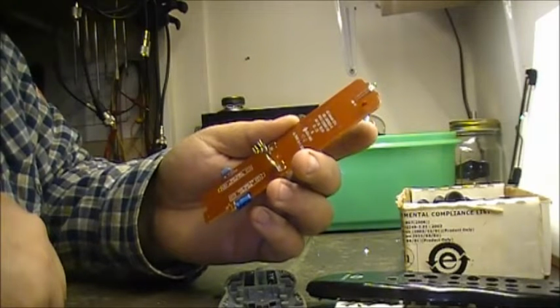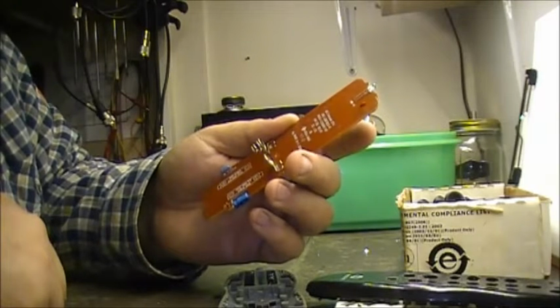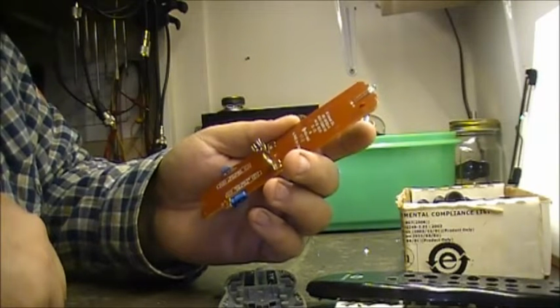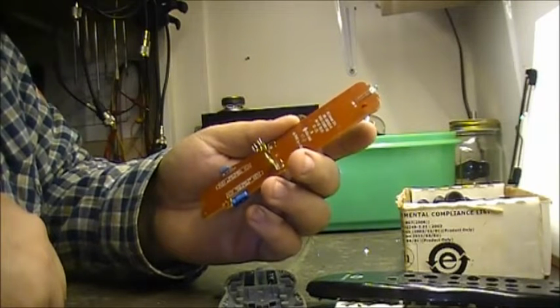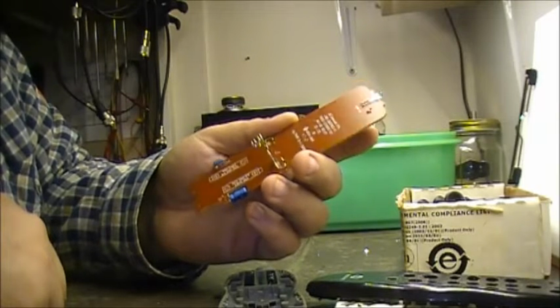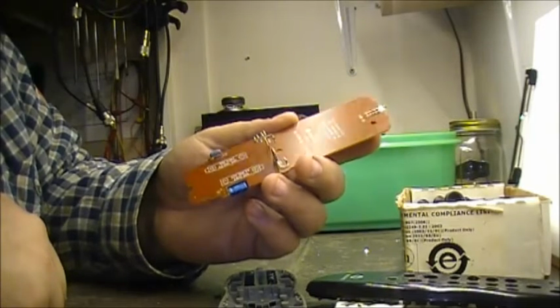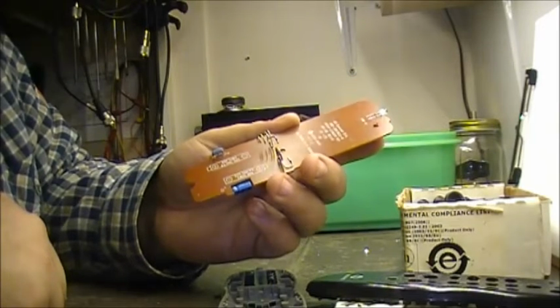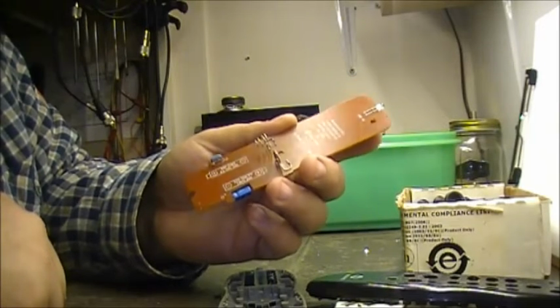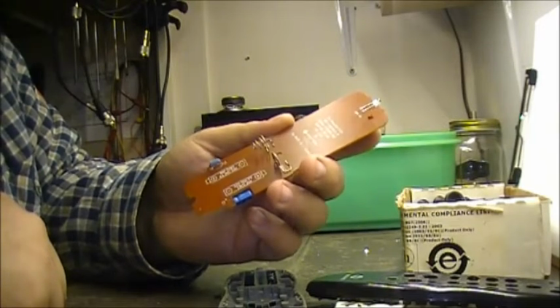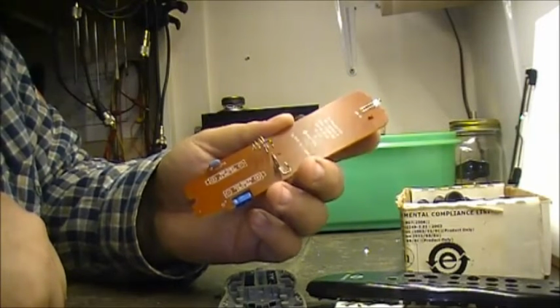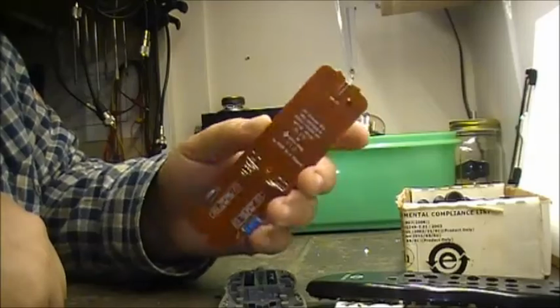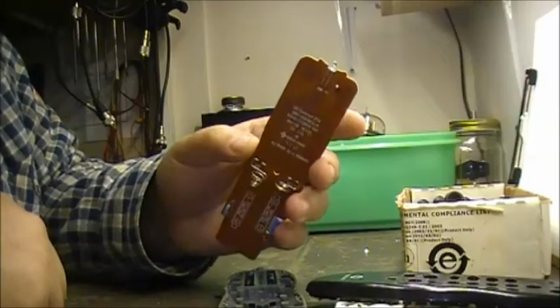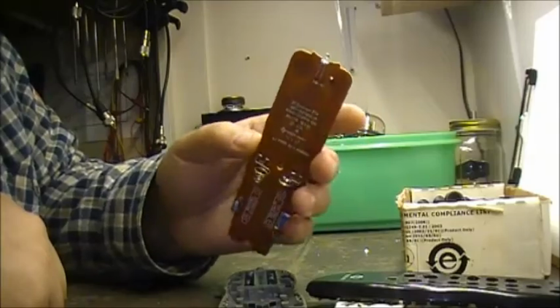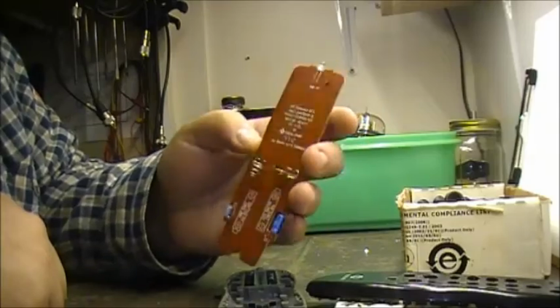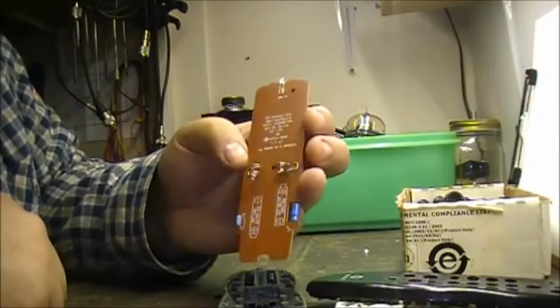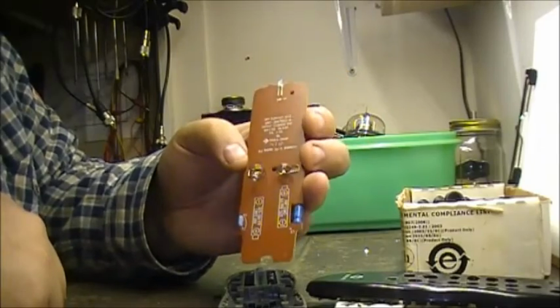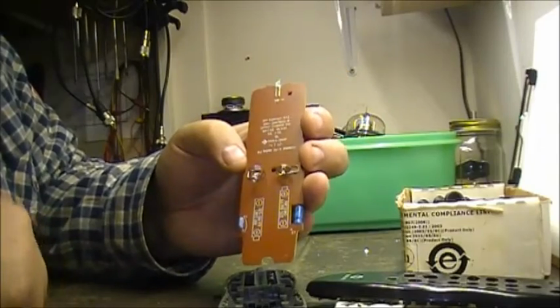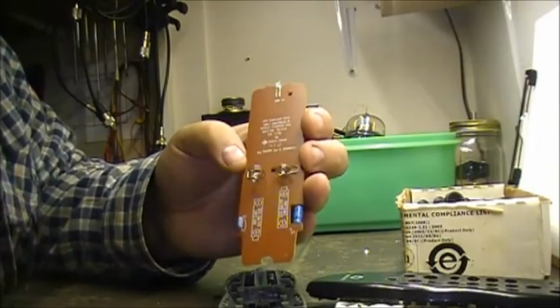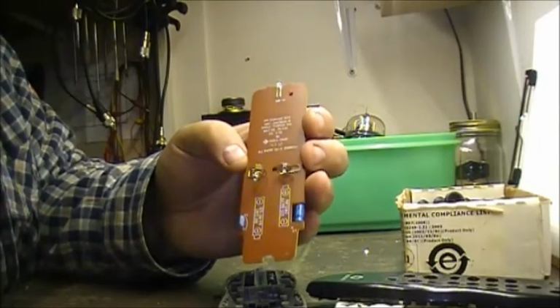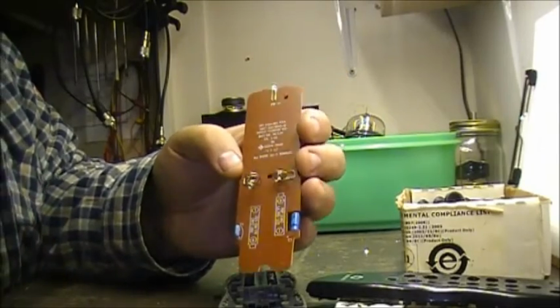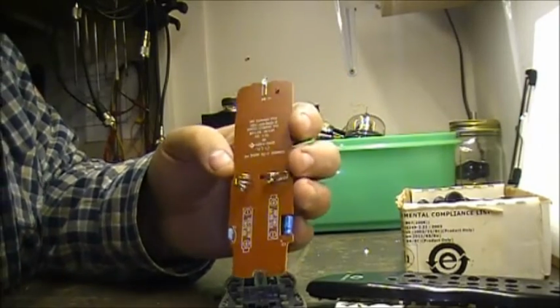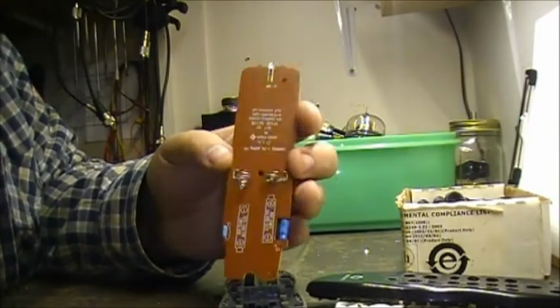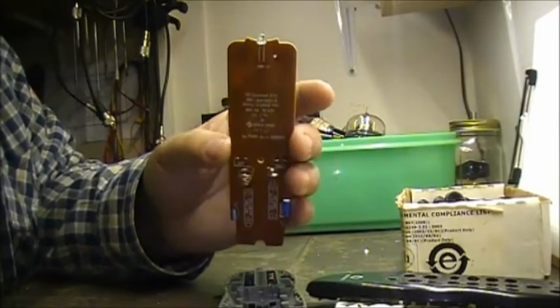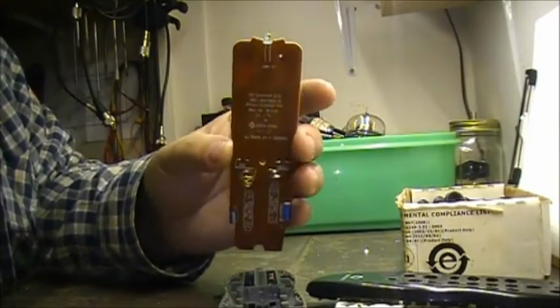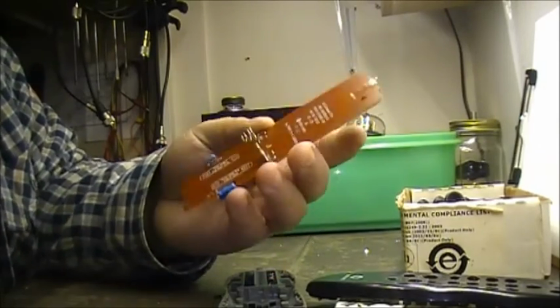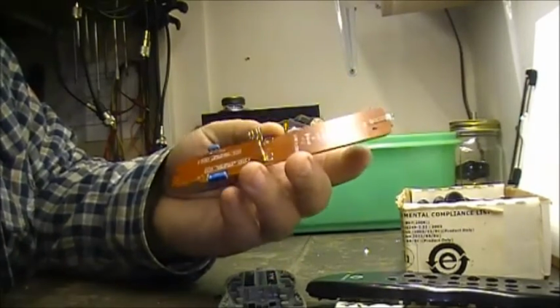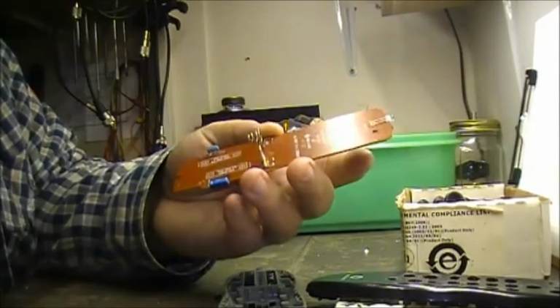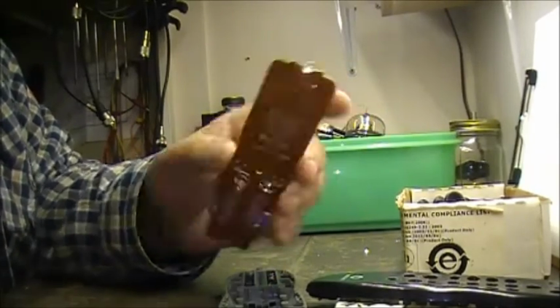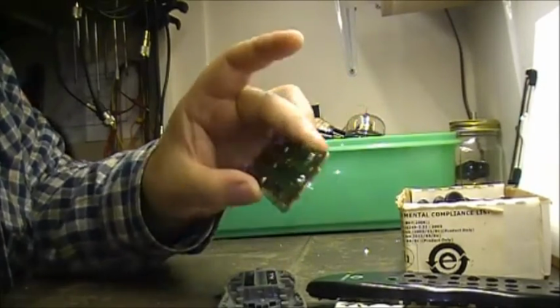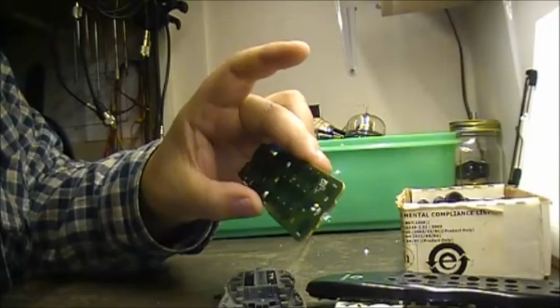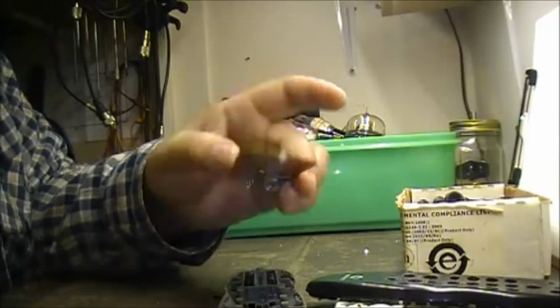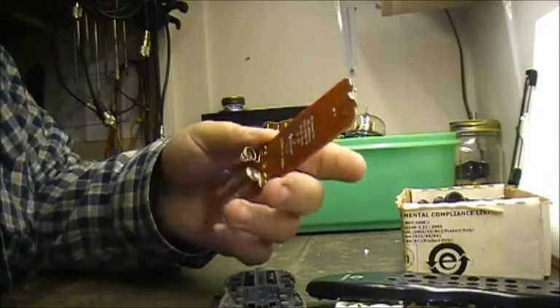Yep, just for the hell of it we pulled it apart. And yep, this one is a whole lot of nothing.